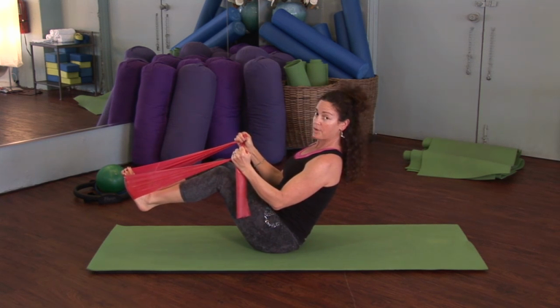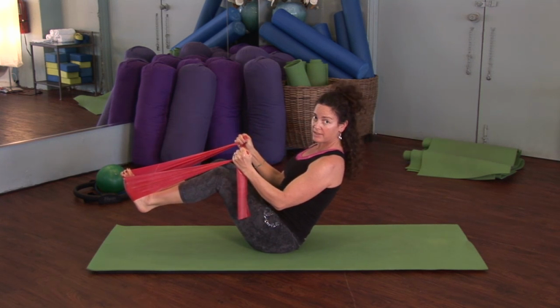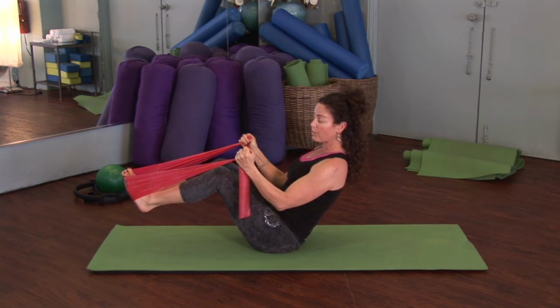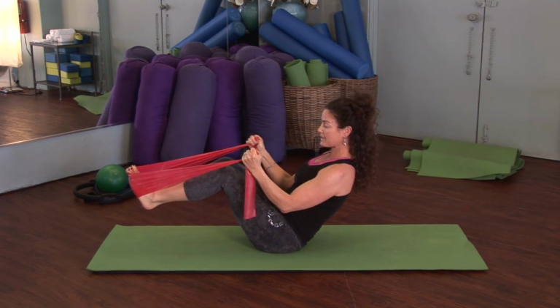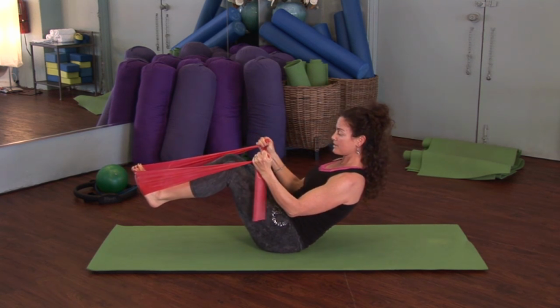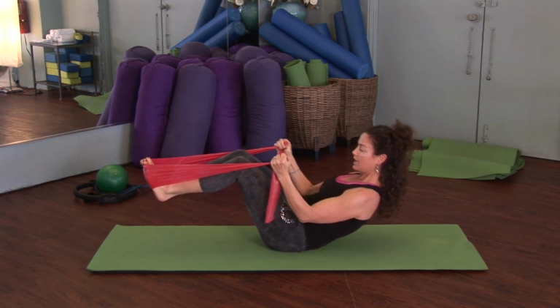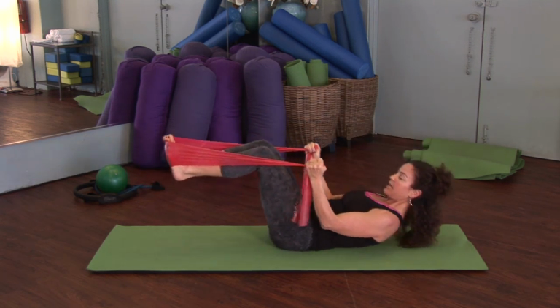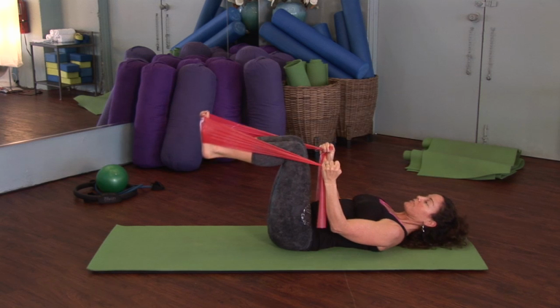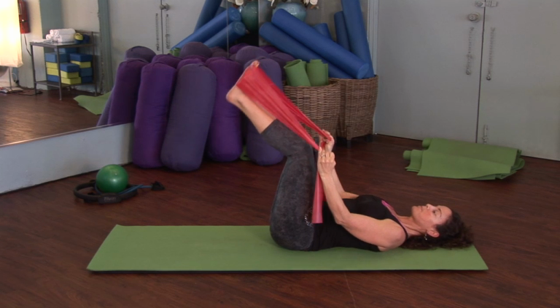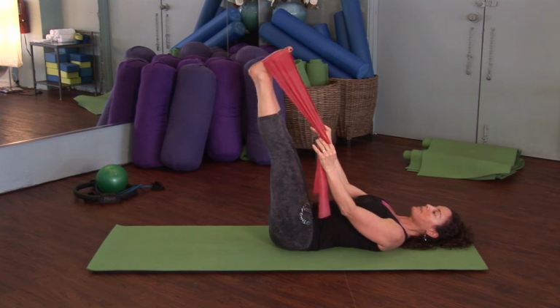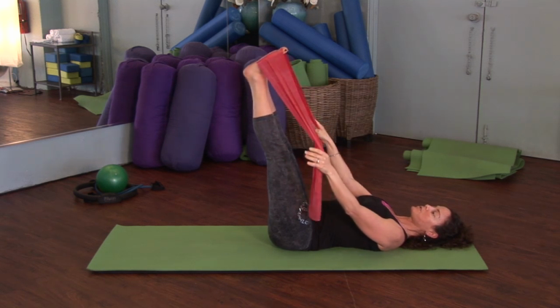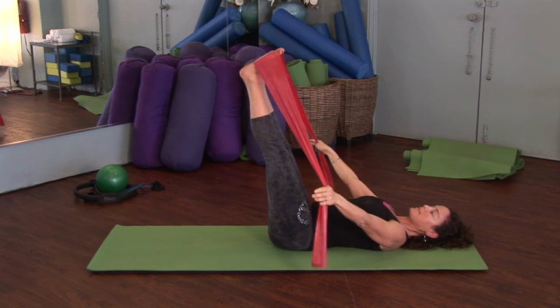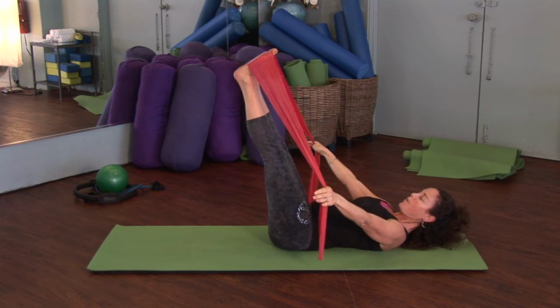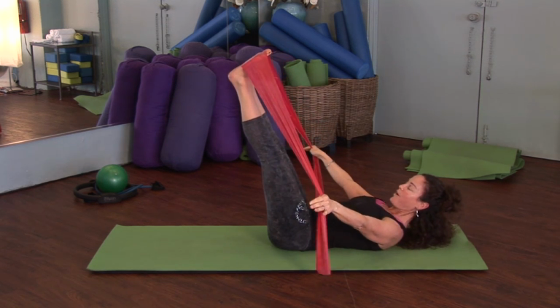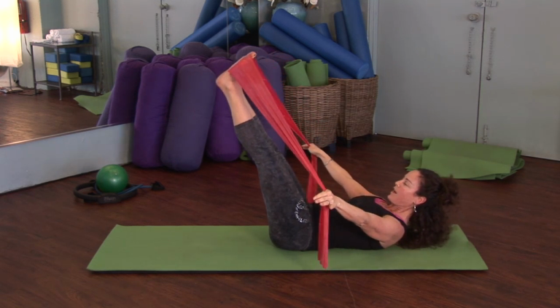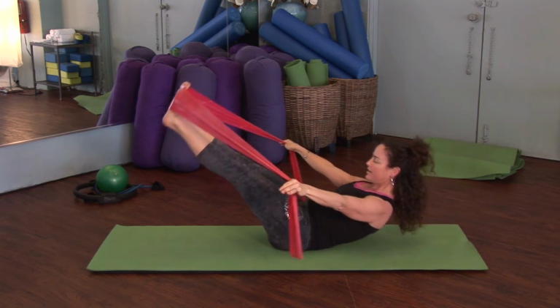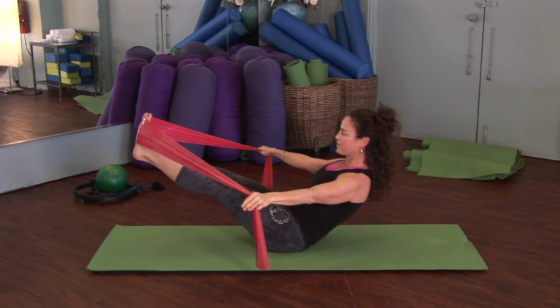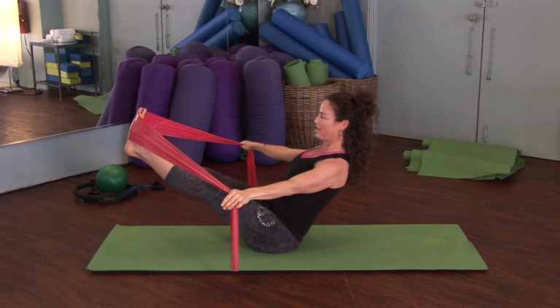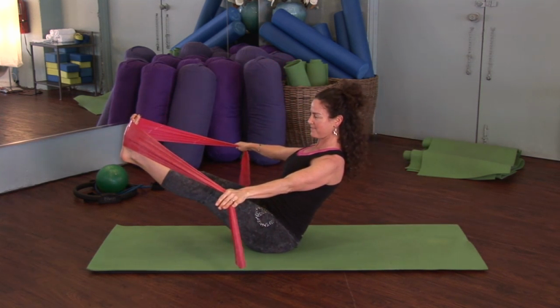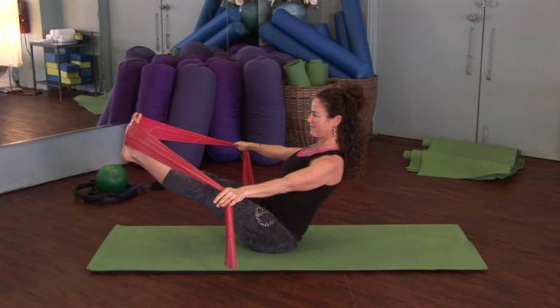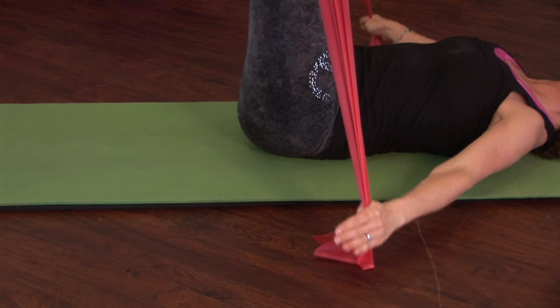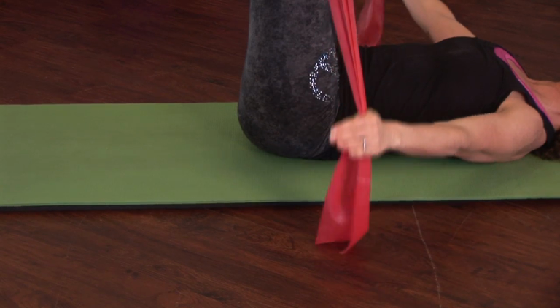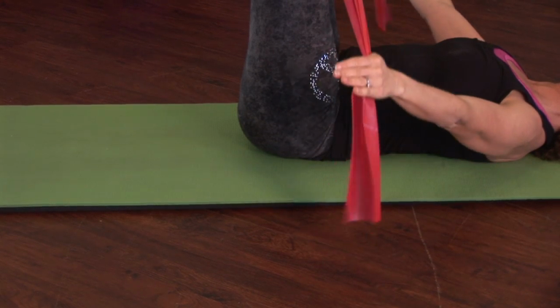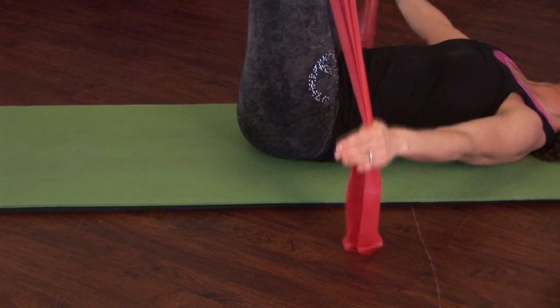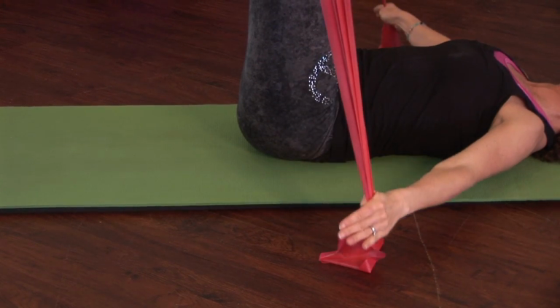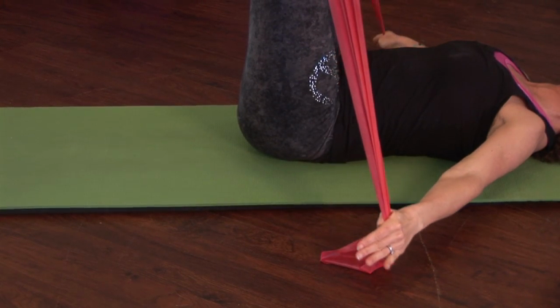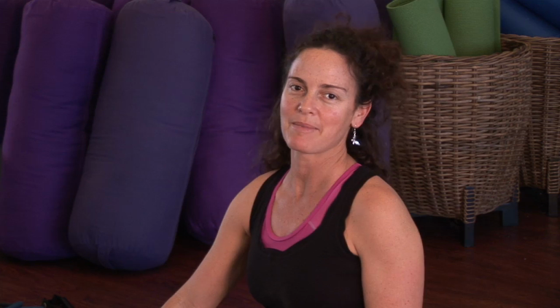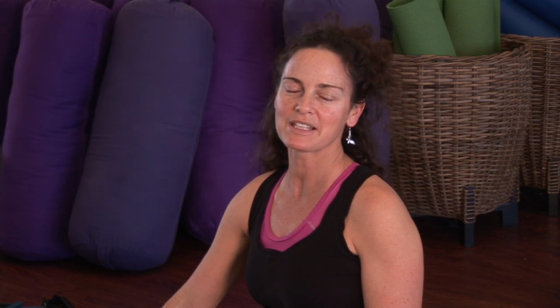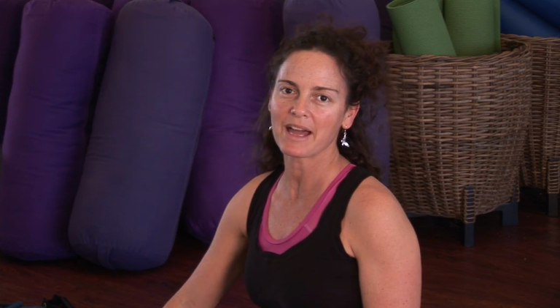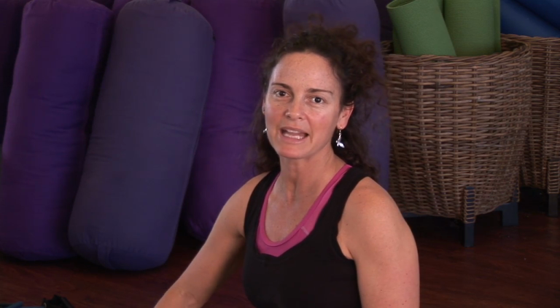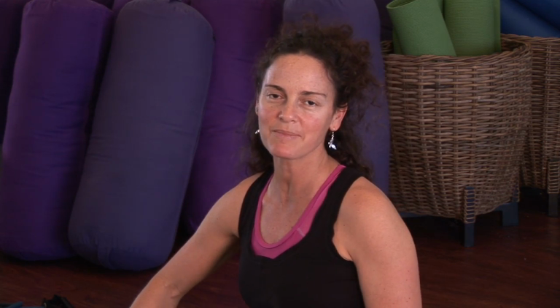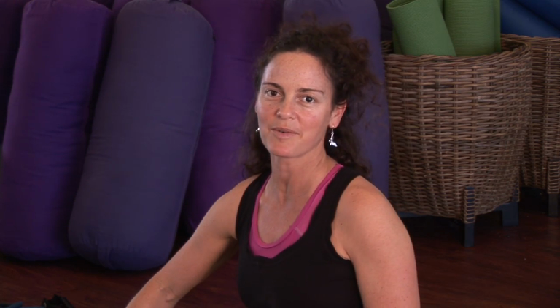Inhale here, roll it back down. For more of a challenge, keep the legs straight, keep the arms wide, and then roll it all the way up. Those are some Pilates band exercises for you. I'm Emily Wenzel with Body and Mind Enrichment.org.